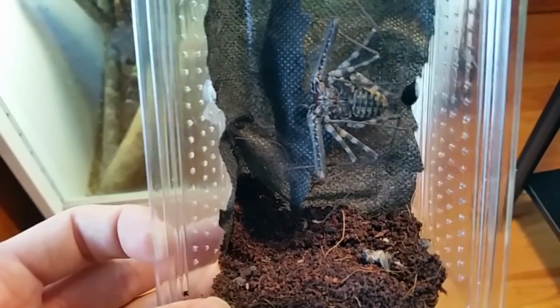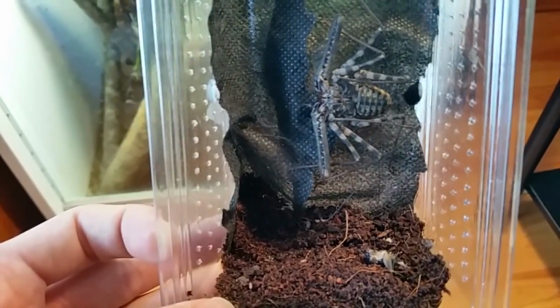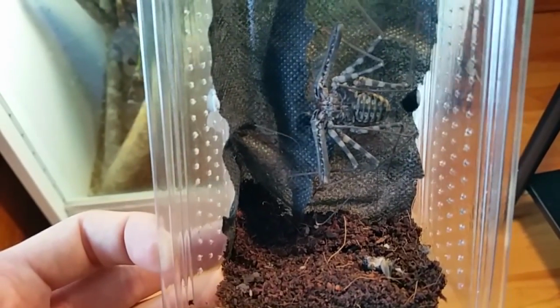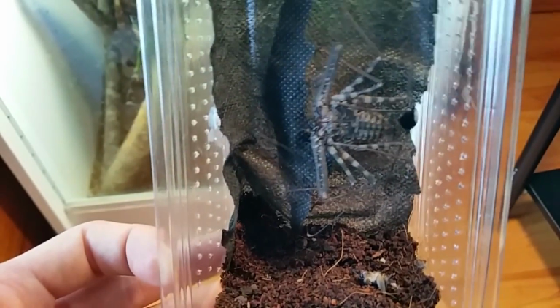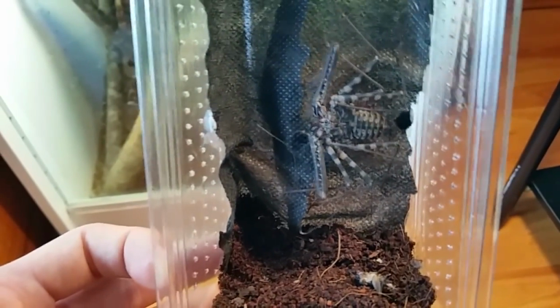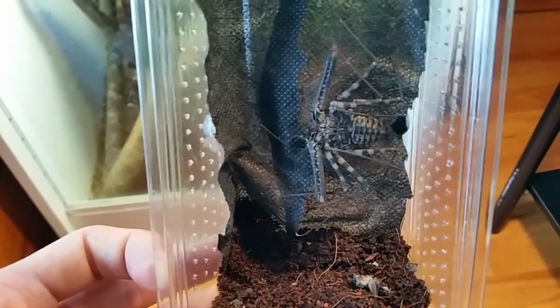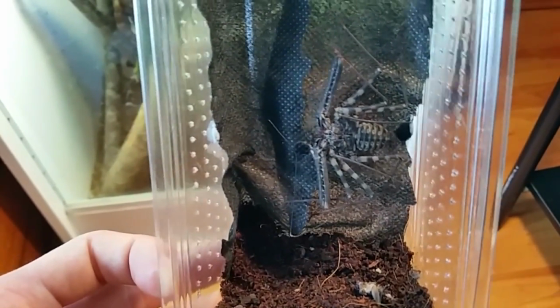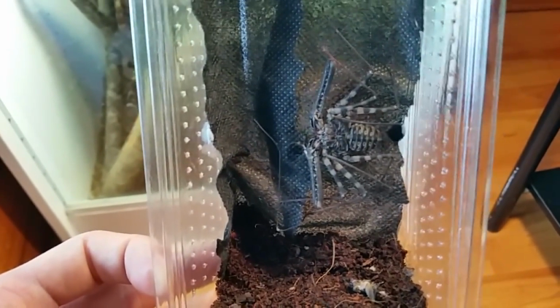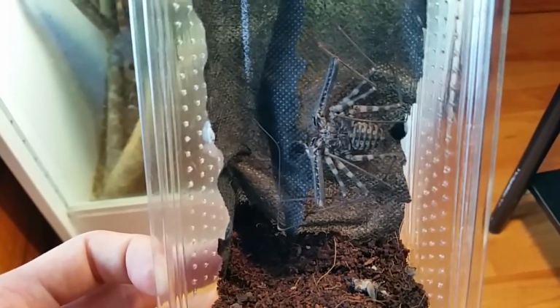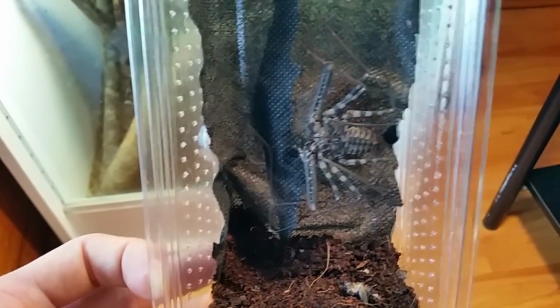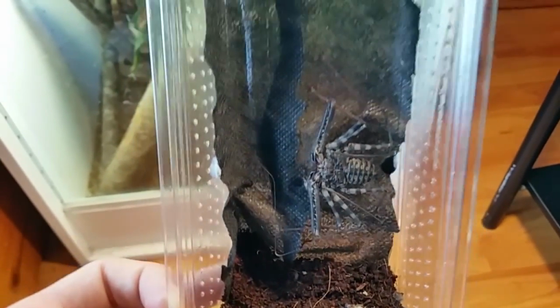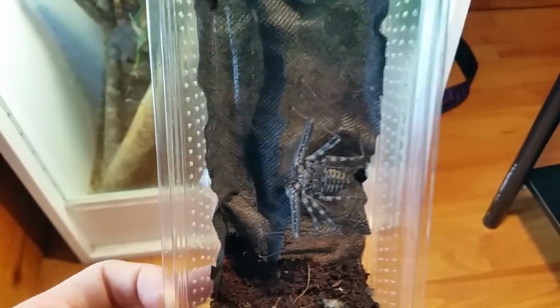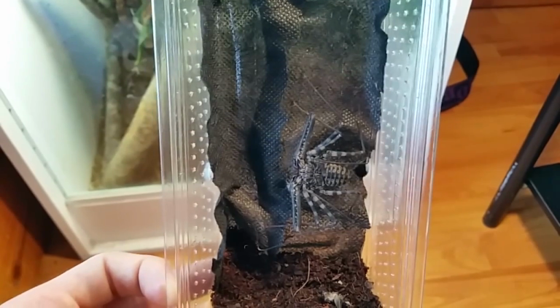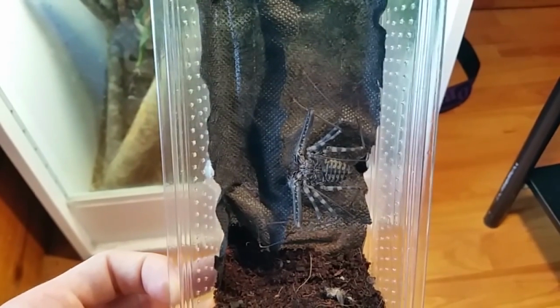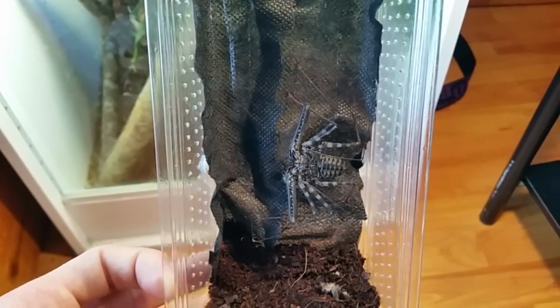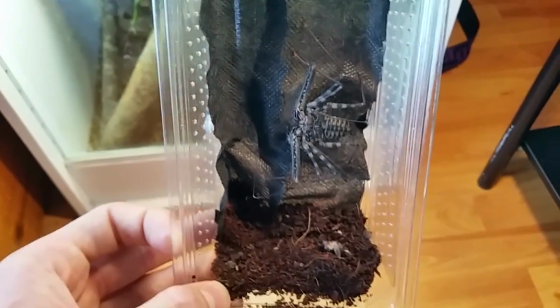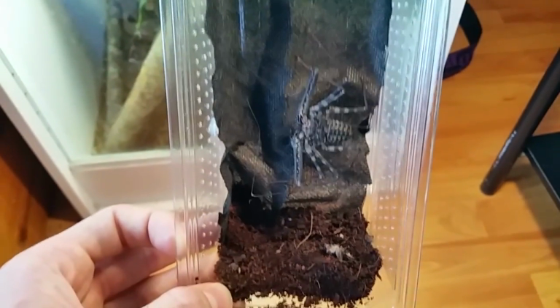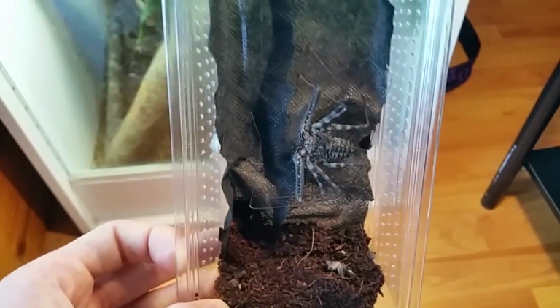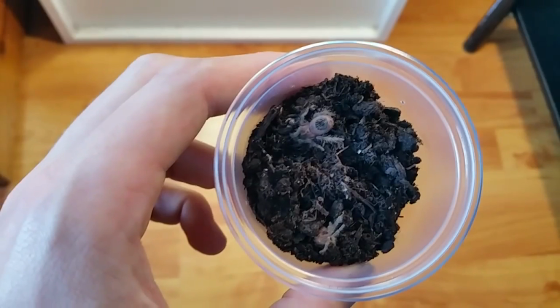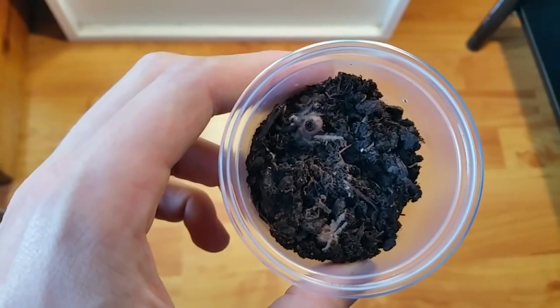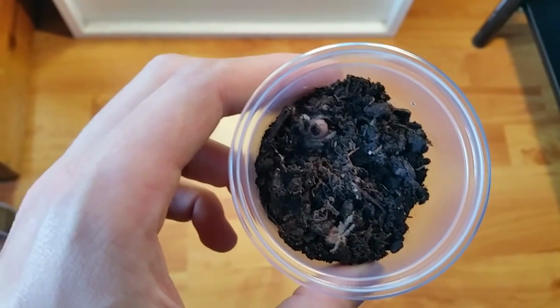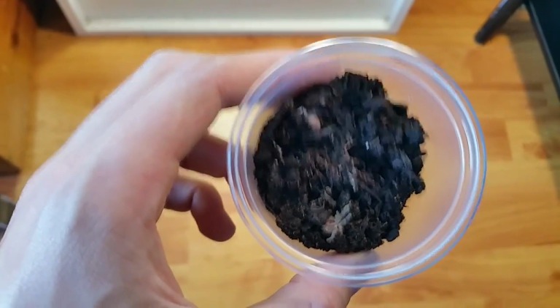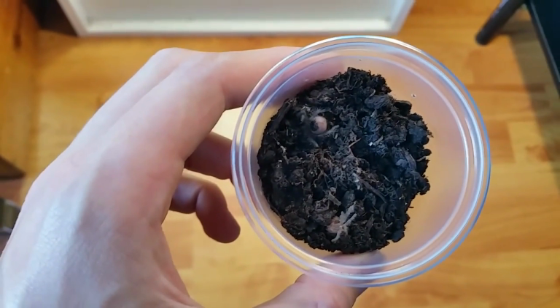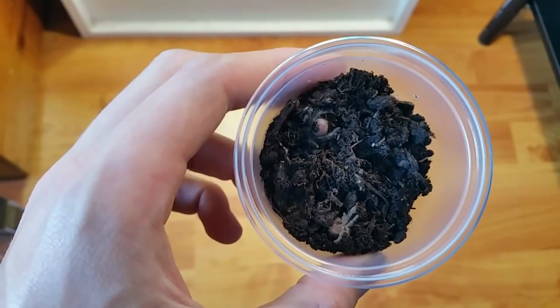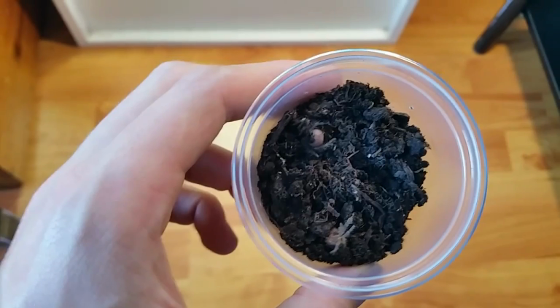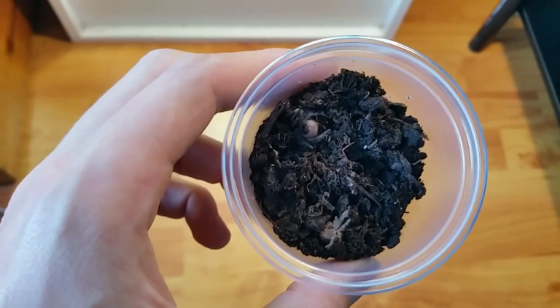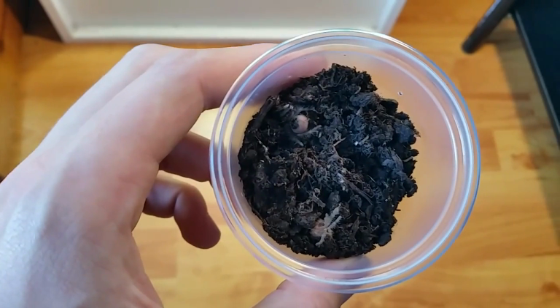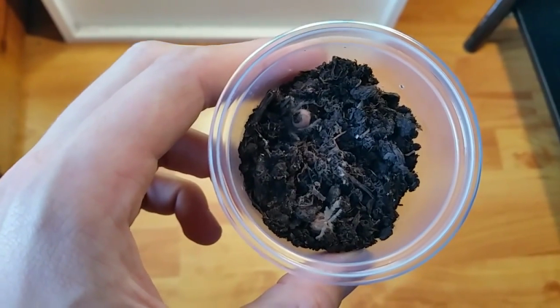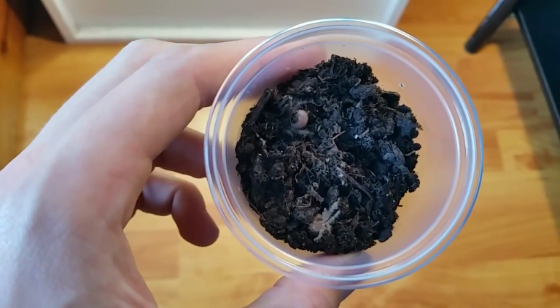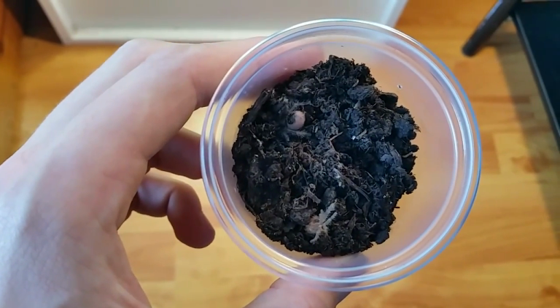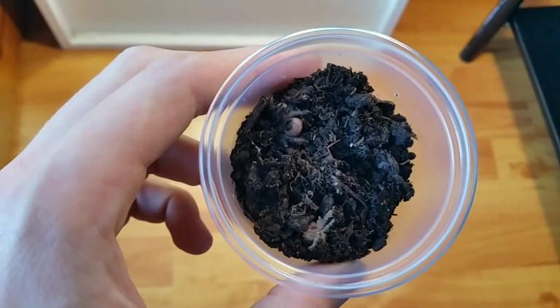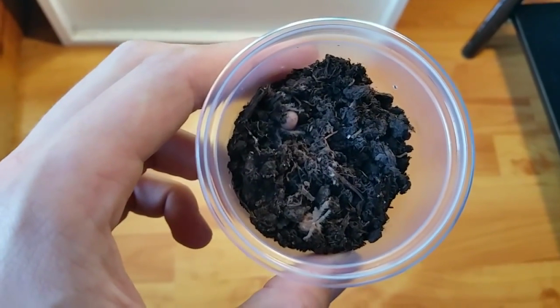In this sort of environment it will be moved into a larger enclosure, but at the time being it's in this. This is my other new addition — you may be able to see it just climbing back into the dirt there.